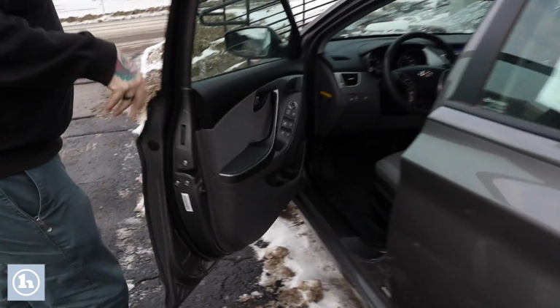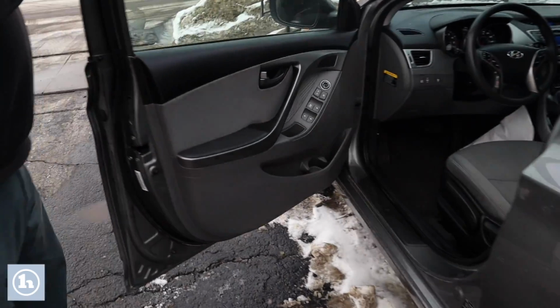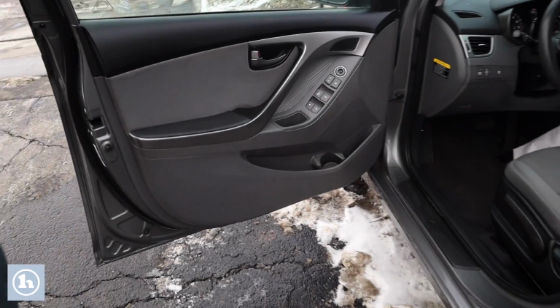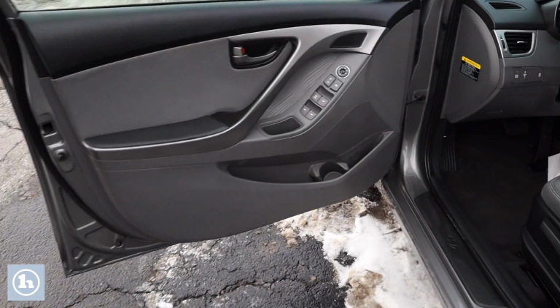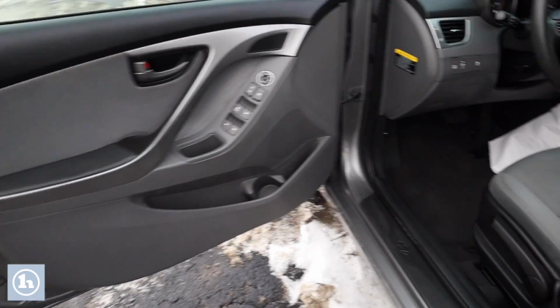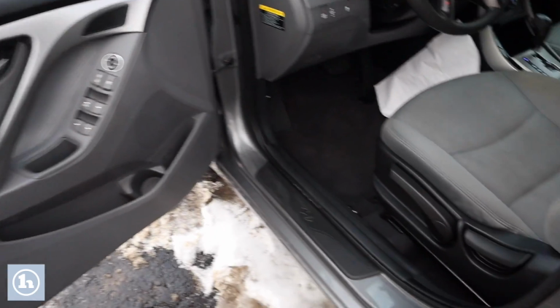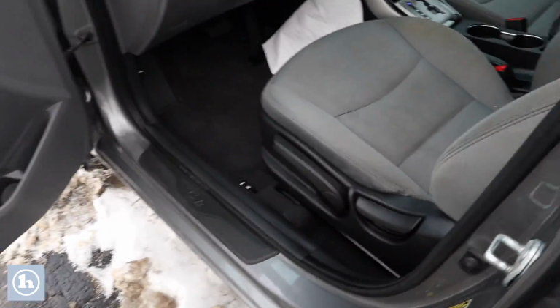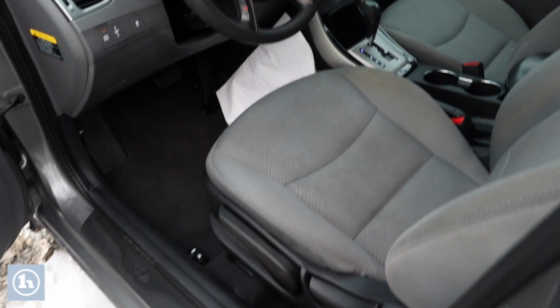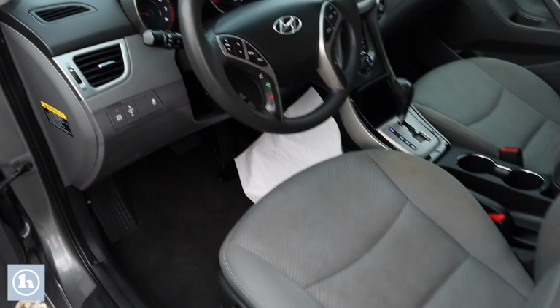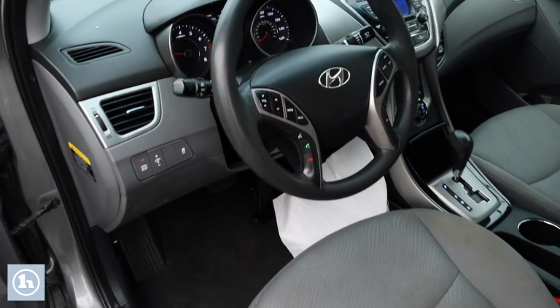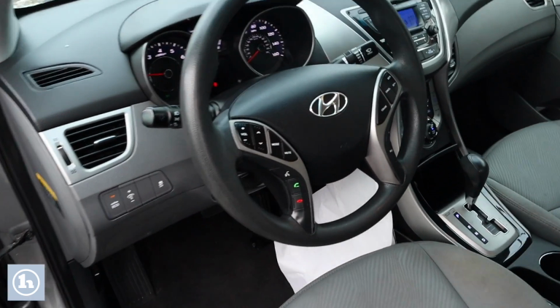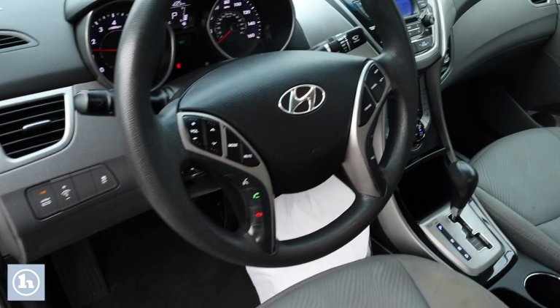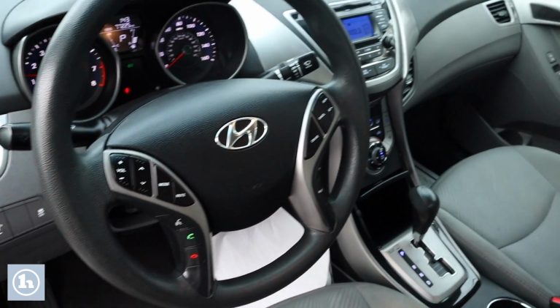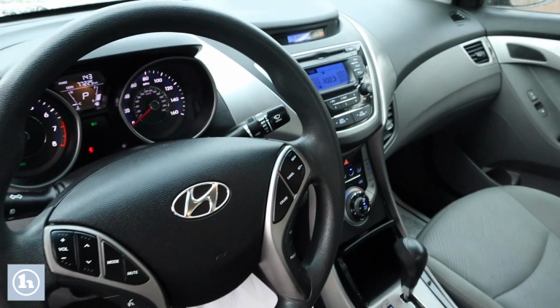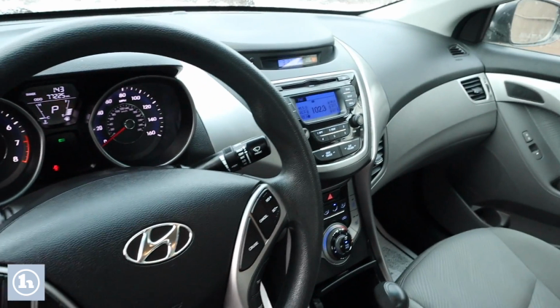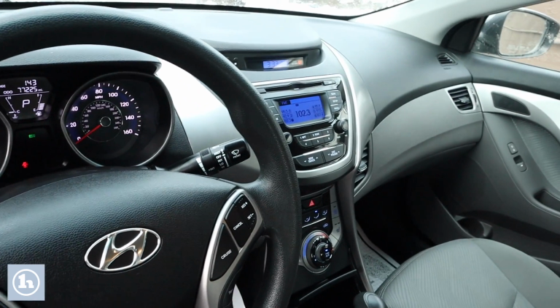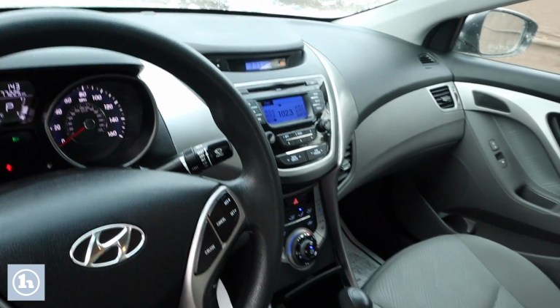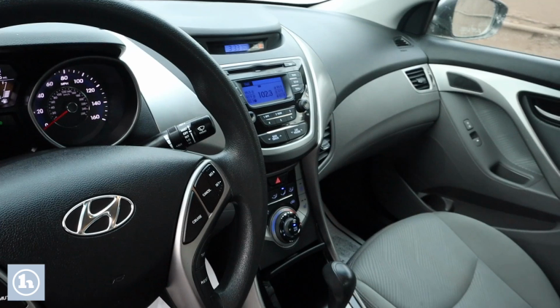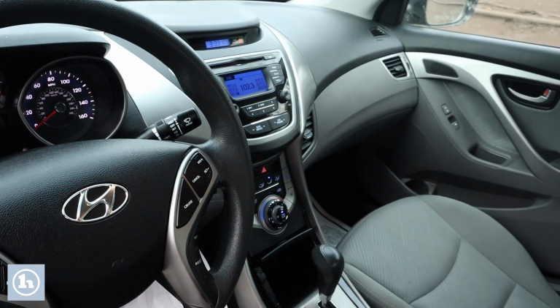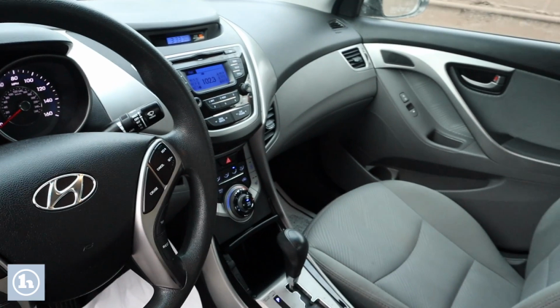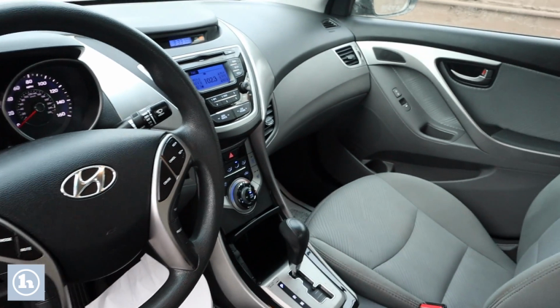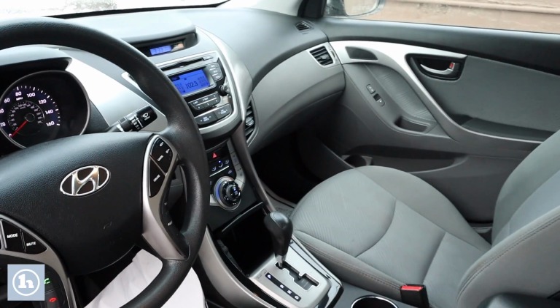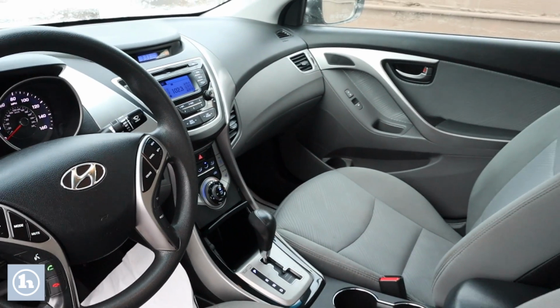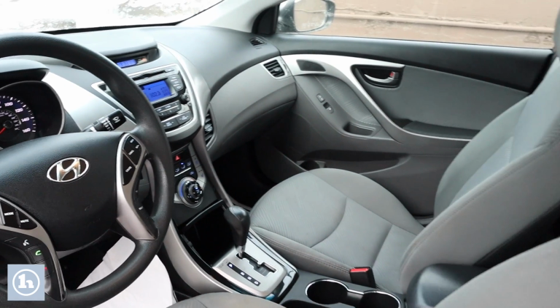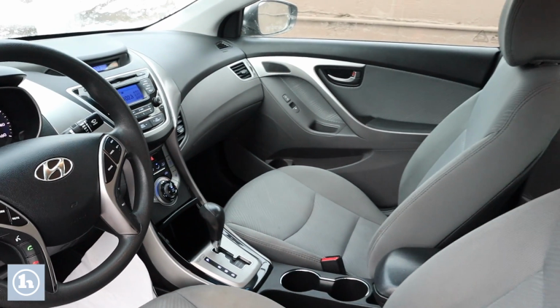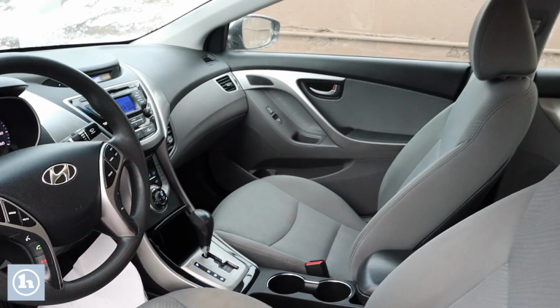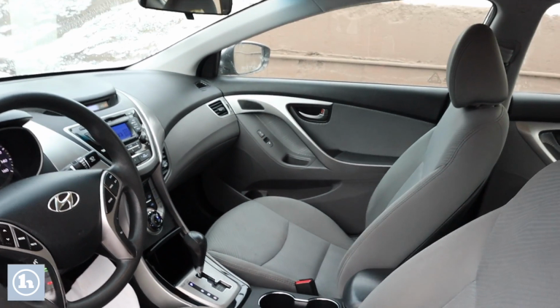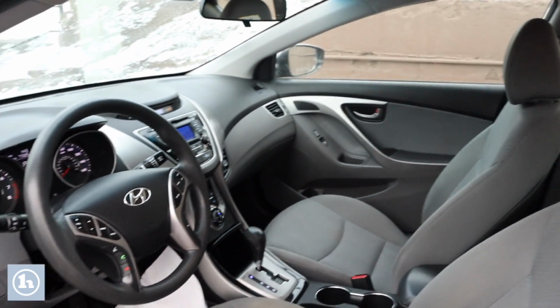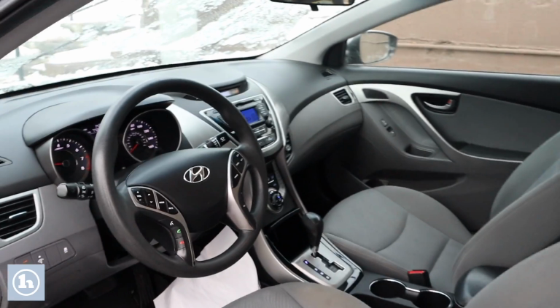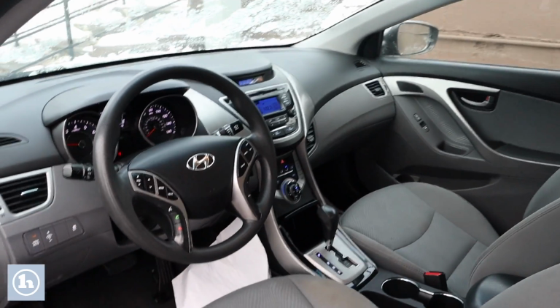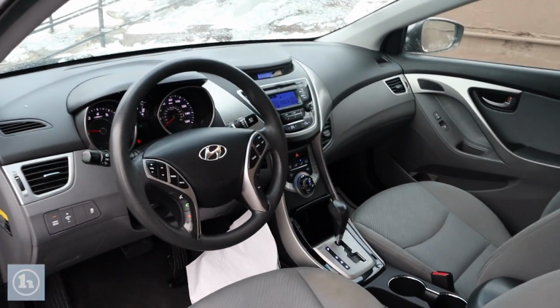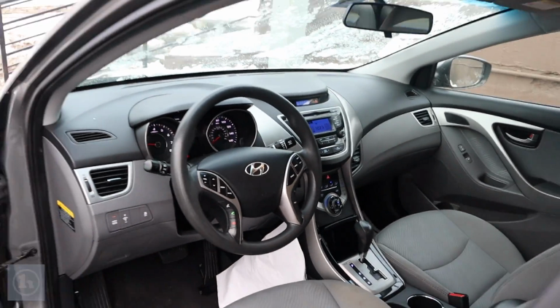Taking a look up front, you do have manual adjustable seating, power locks, windows and mirrors. You do have Bluetooth in this, and nice cruise control there on the steering wheel. You've also got heated seats in this vehicle, standard AM/FM/CD player, and all your easy-to-use climate controls.